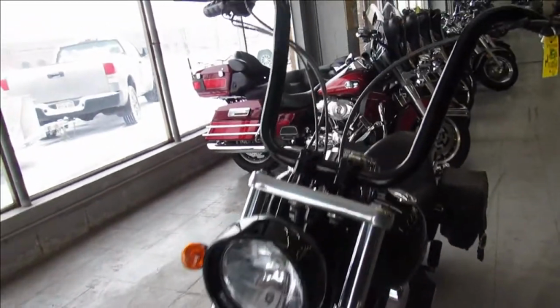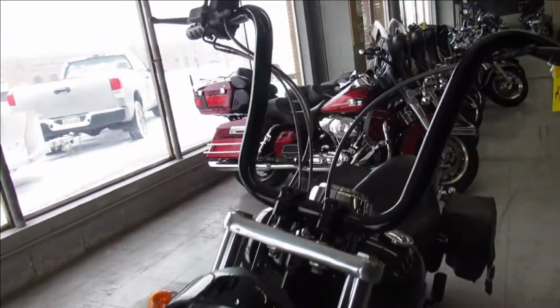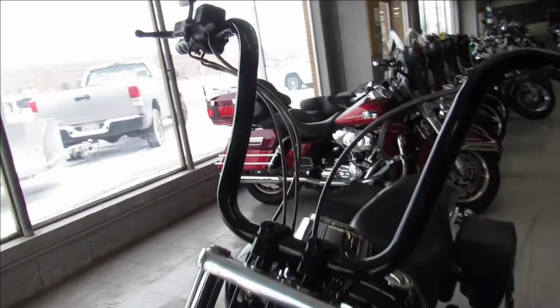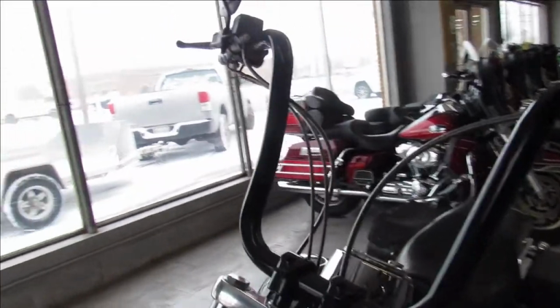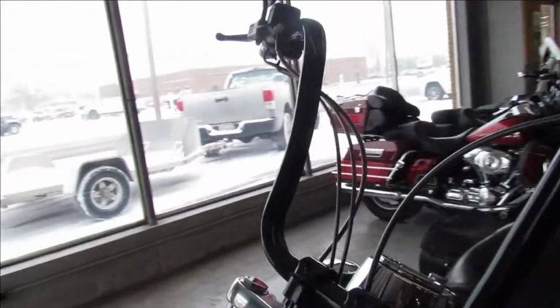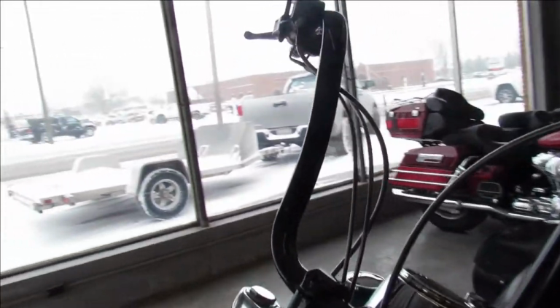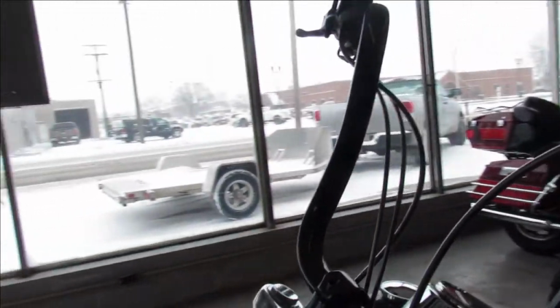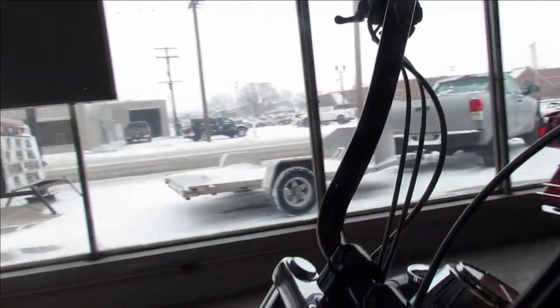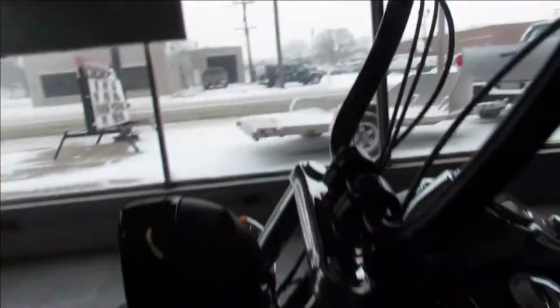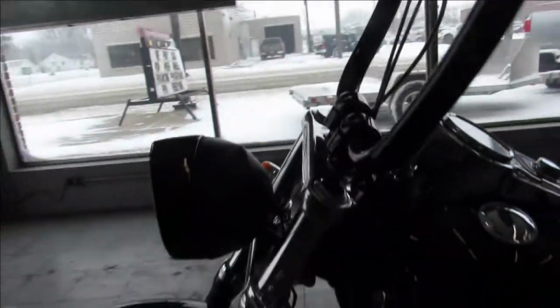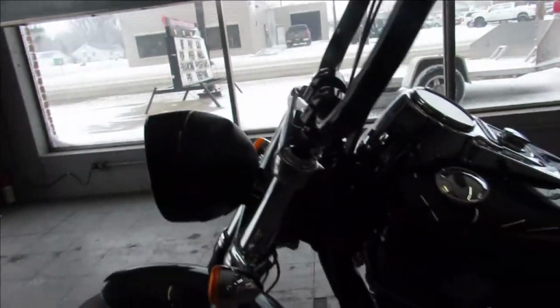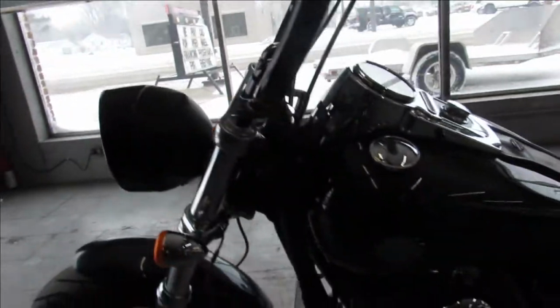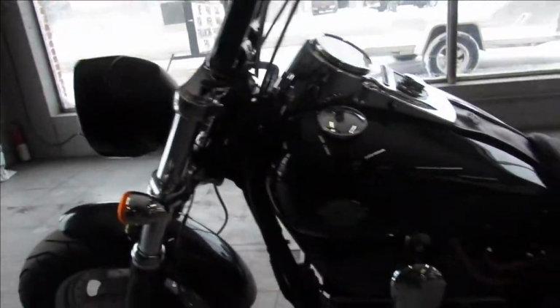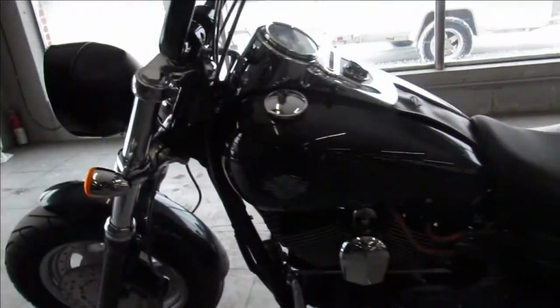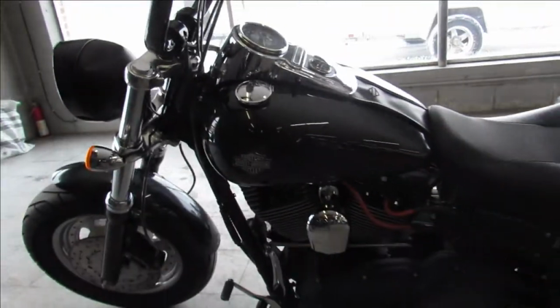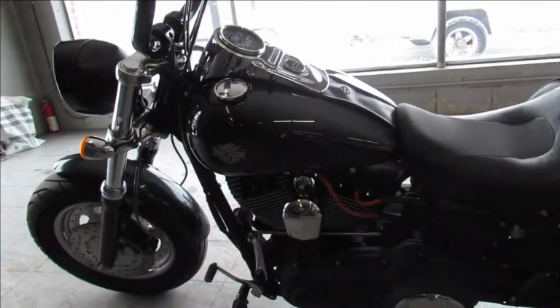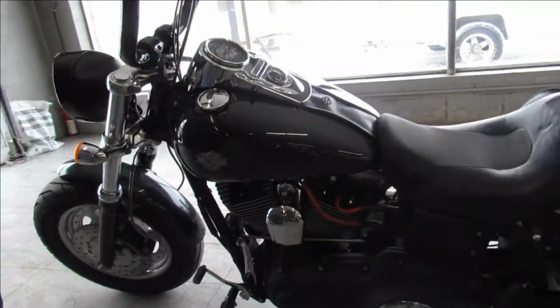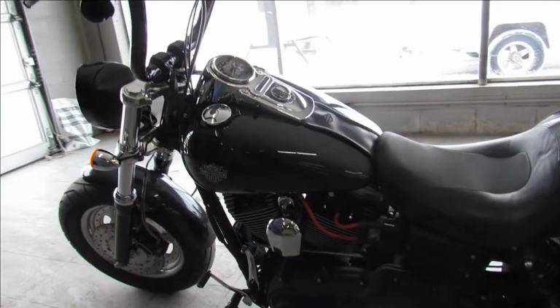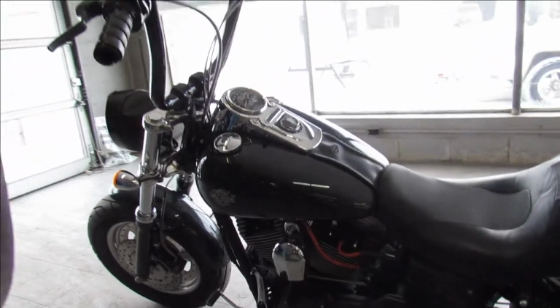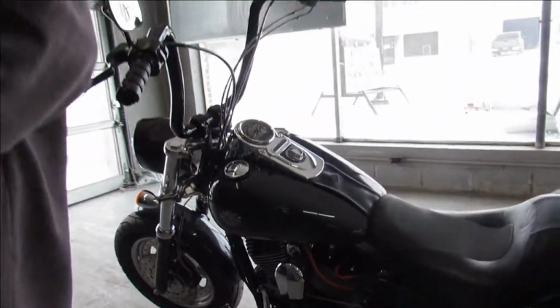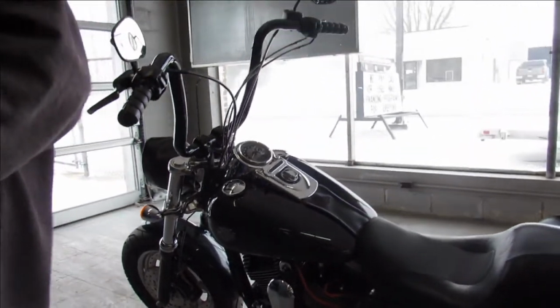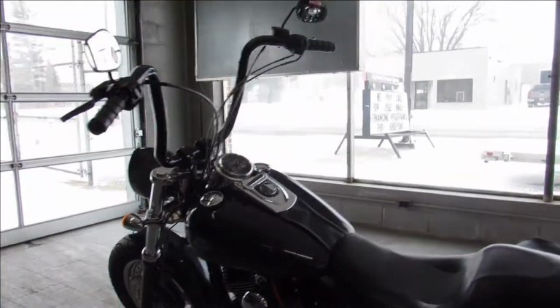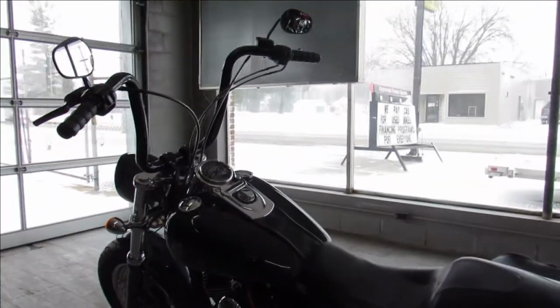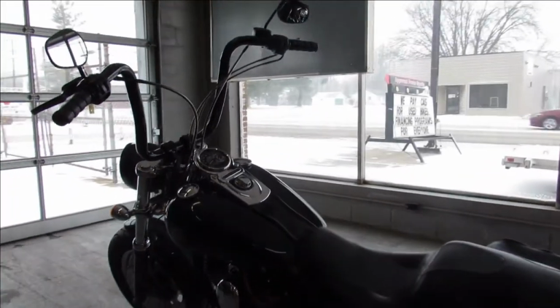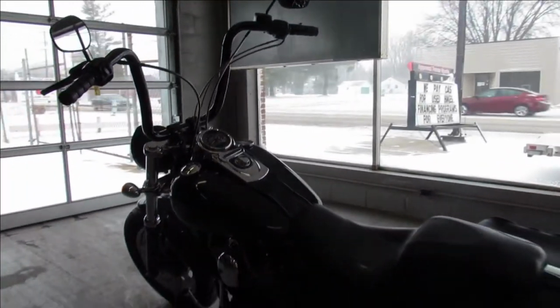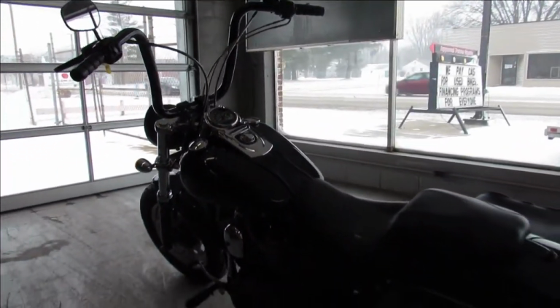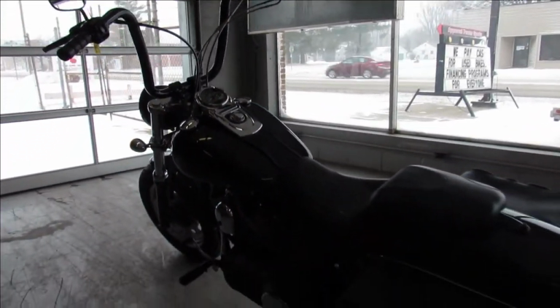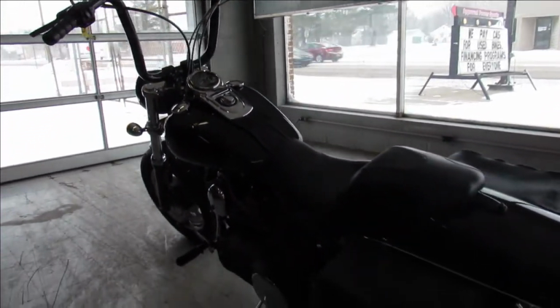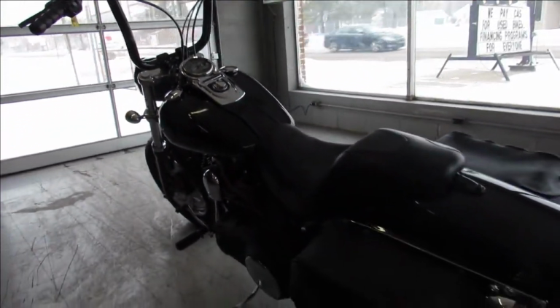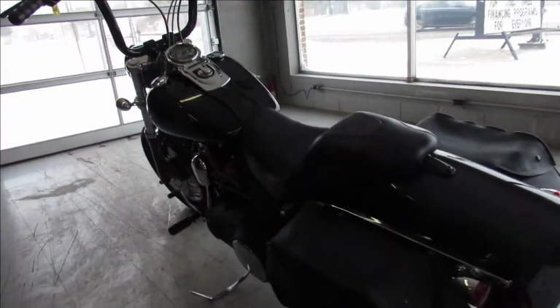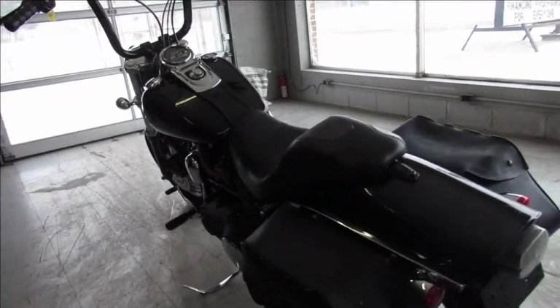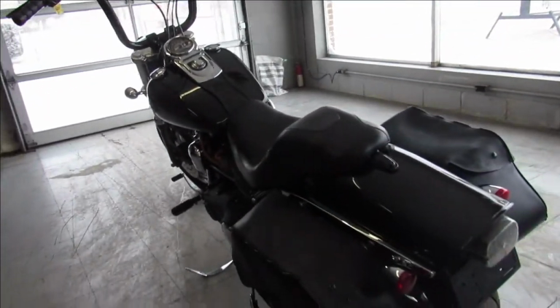It's a mechanic special, it's got some minor front end damage, it's got a clean green Michigan title, it runs strong, shifts smooth, and stops on a dime. Nice bike with a little bit of work guys, includes saddlebags and a bump exhaust.